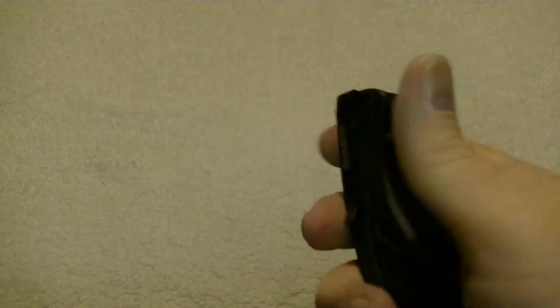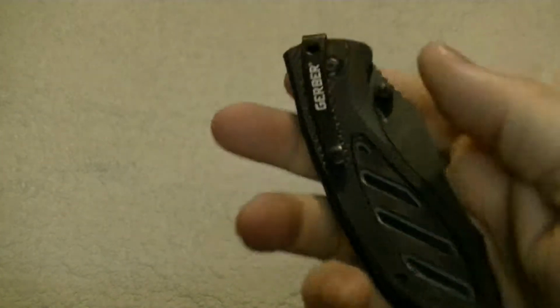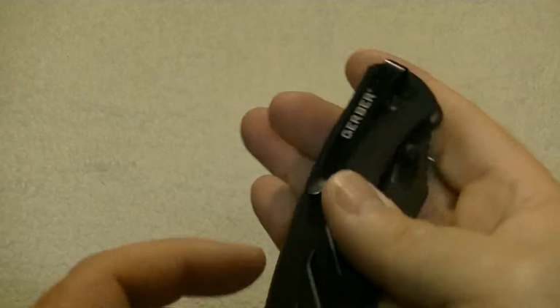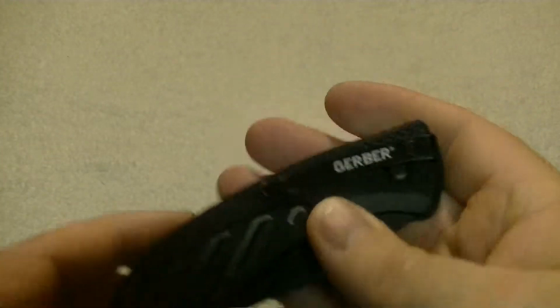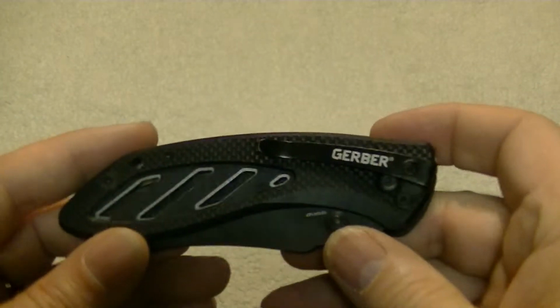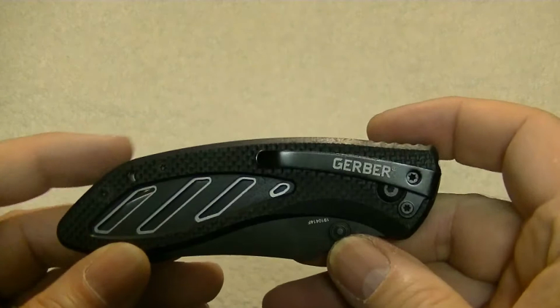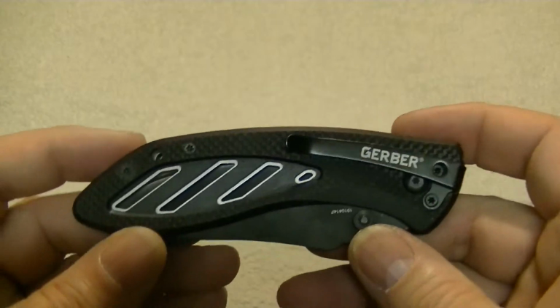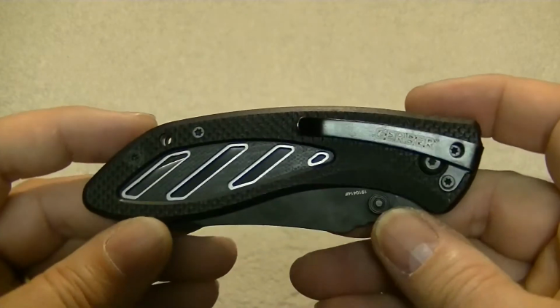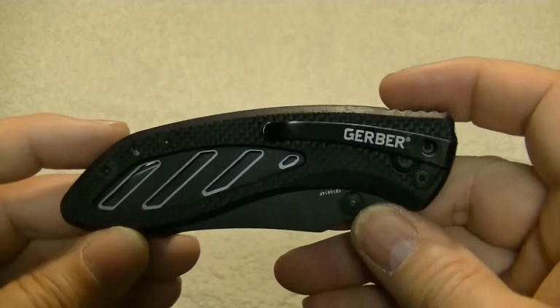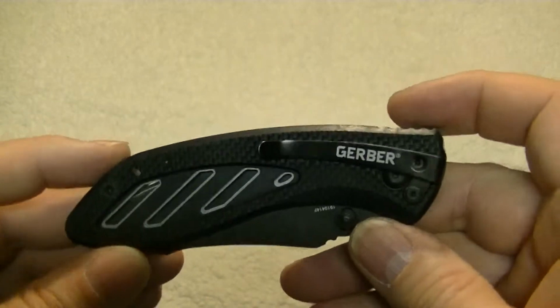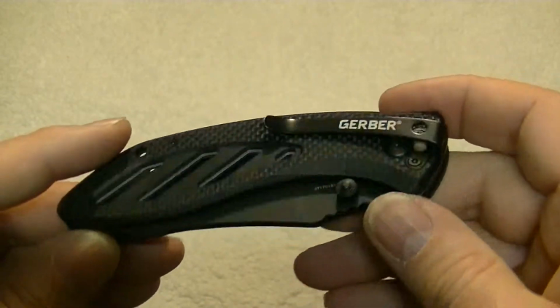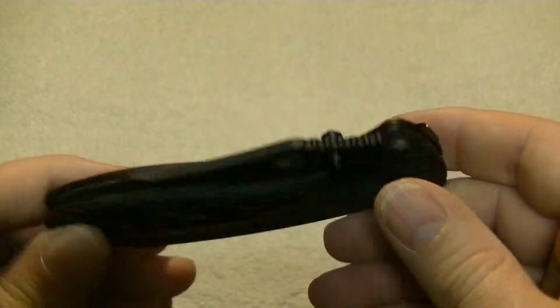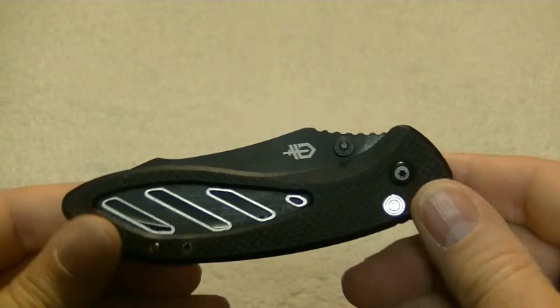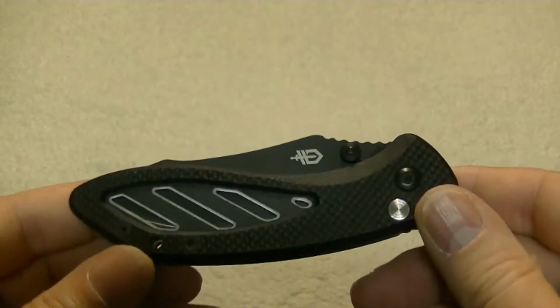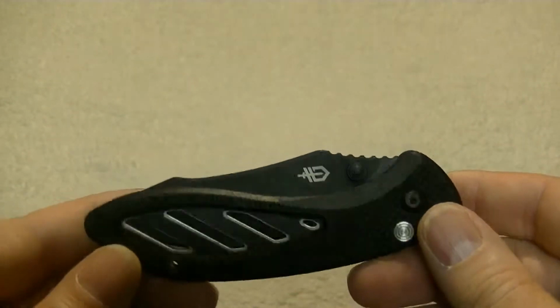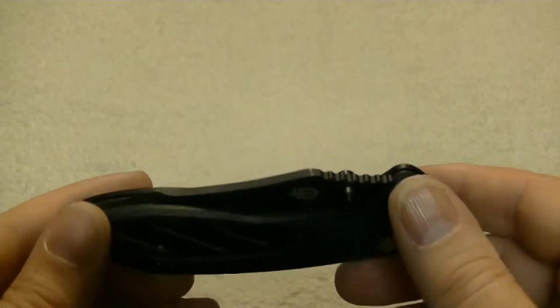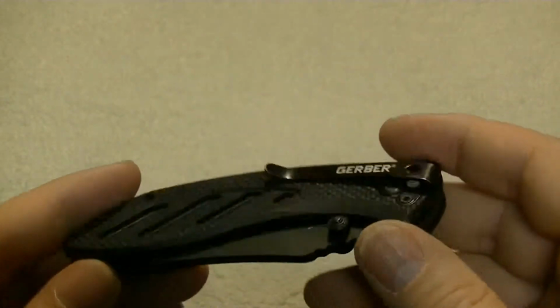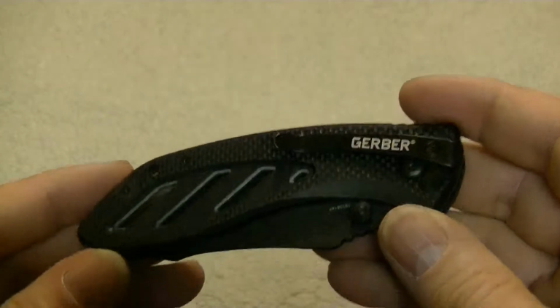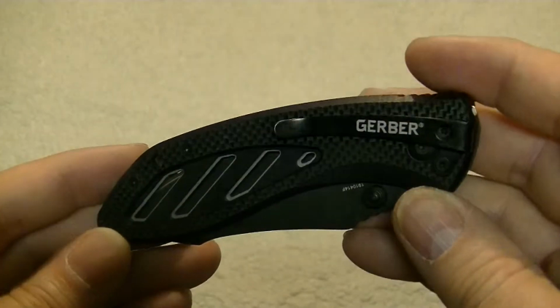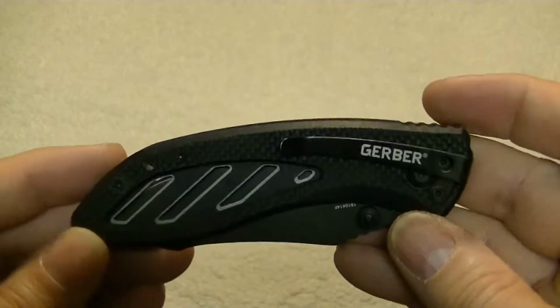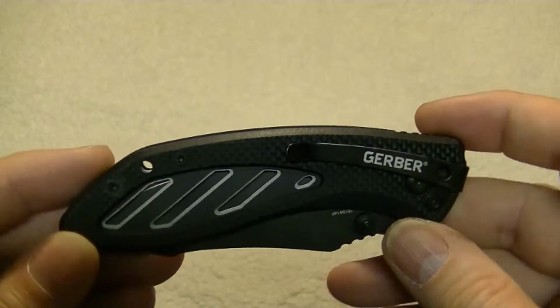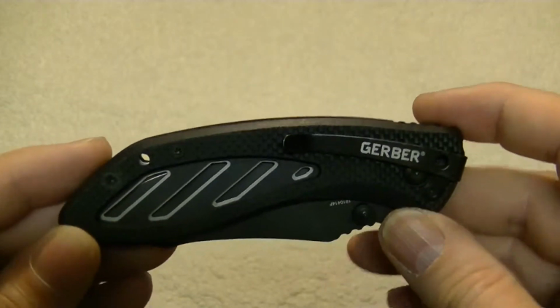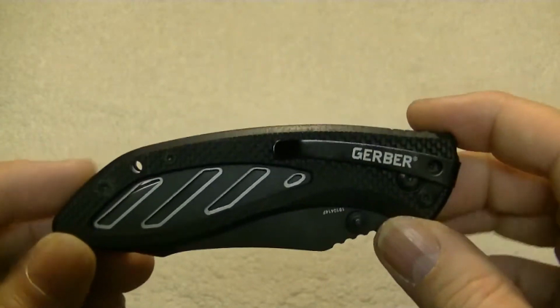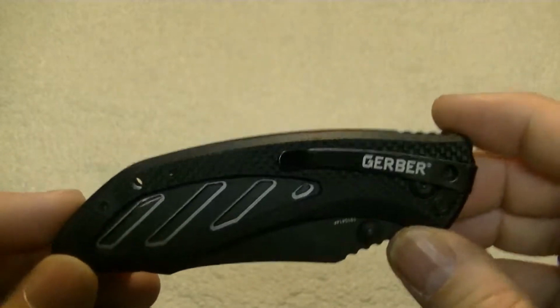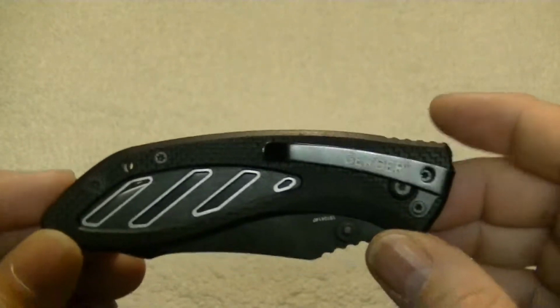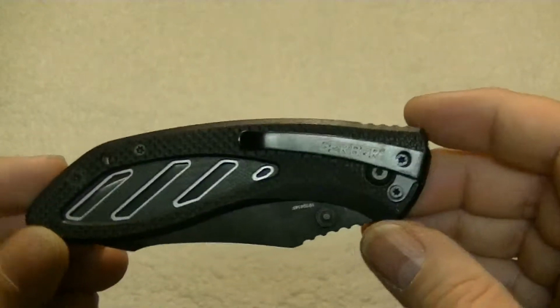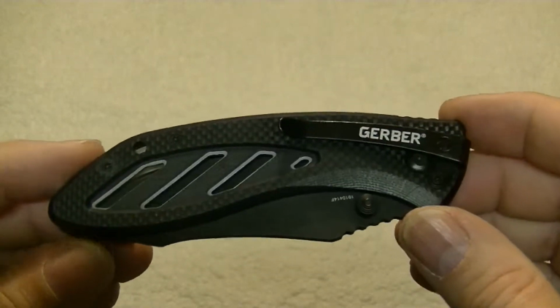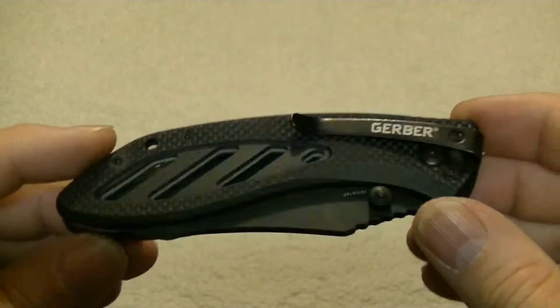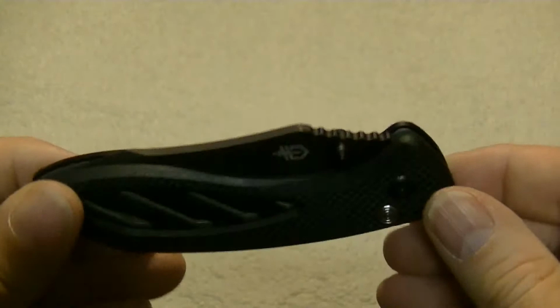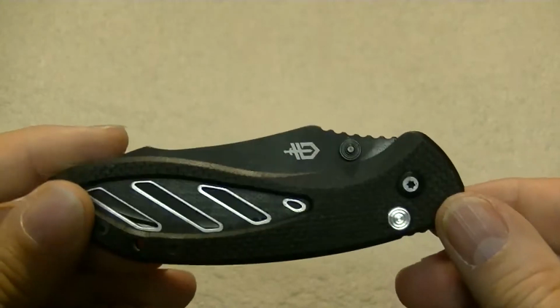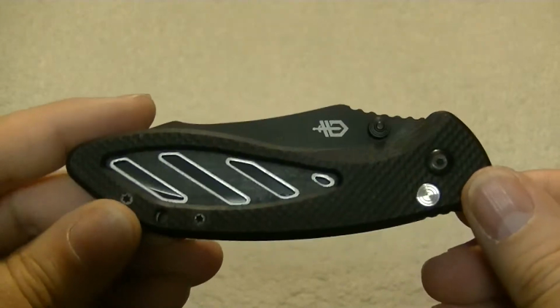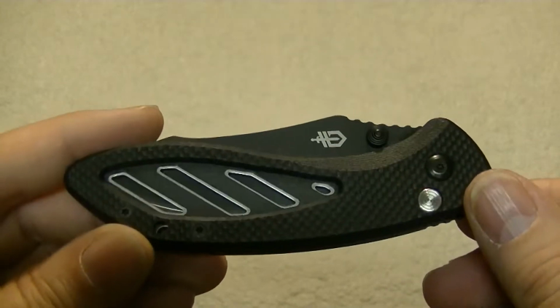Now there is a pocket clip on this knife. Unfortunately this knife is set up right hand tip down only — there is no other configuration for this knife.